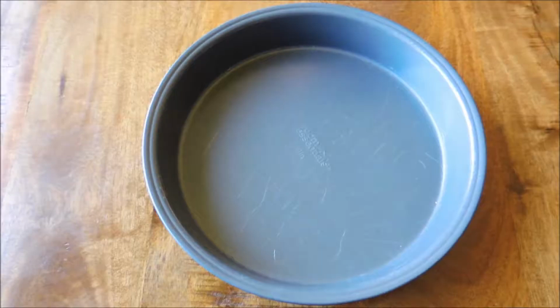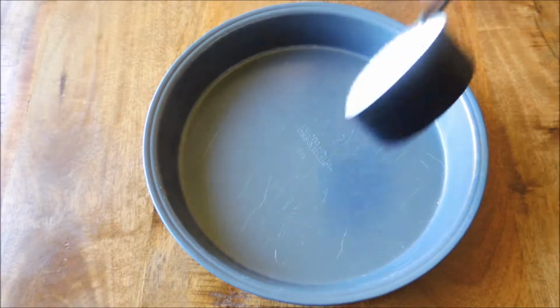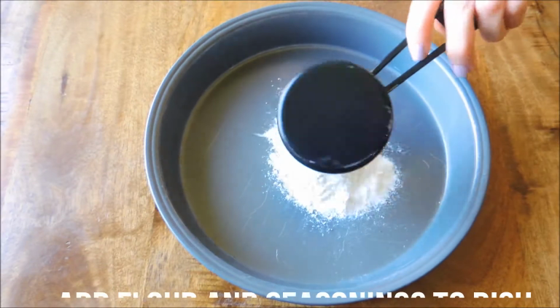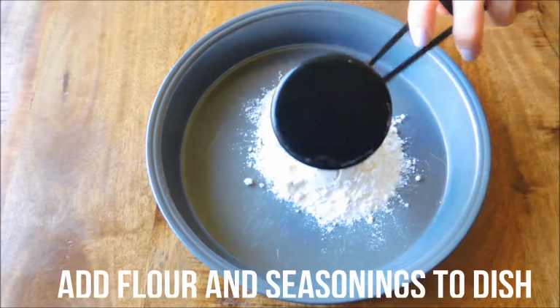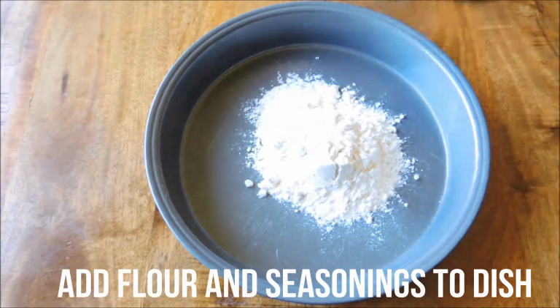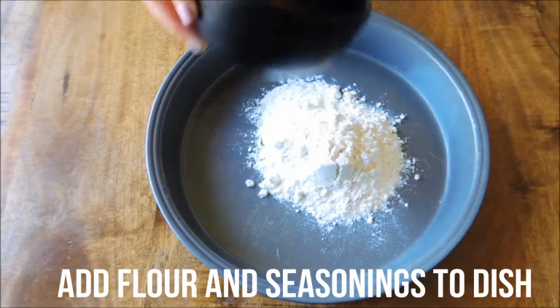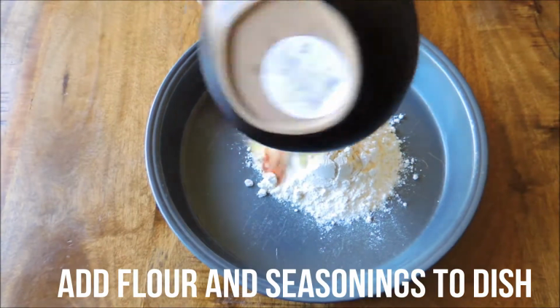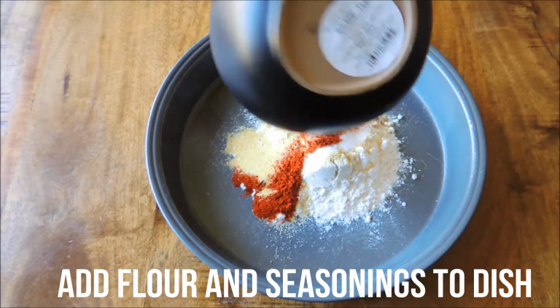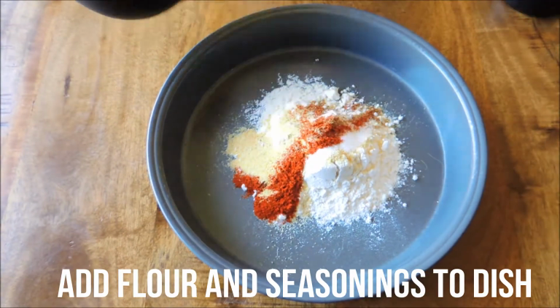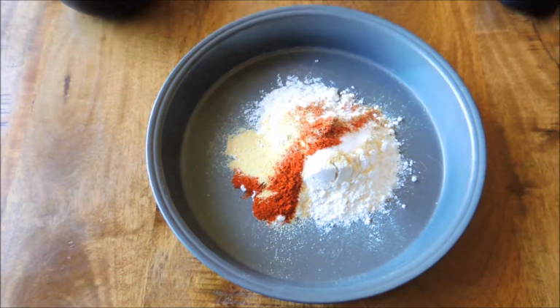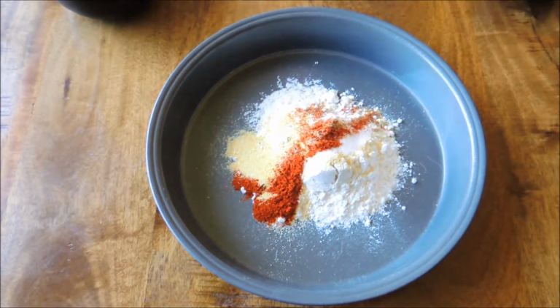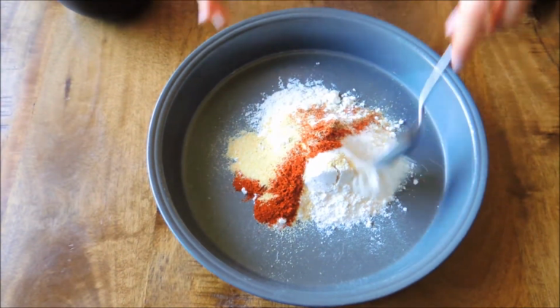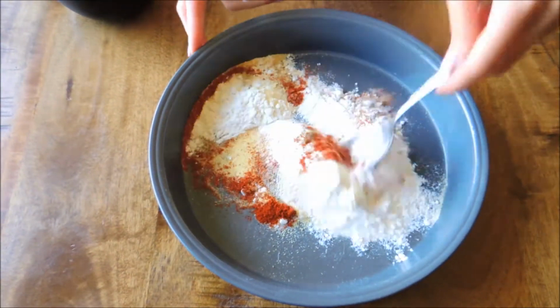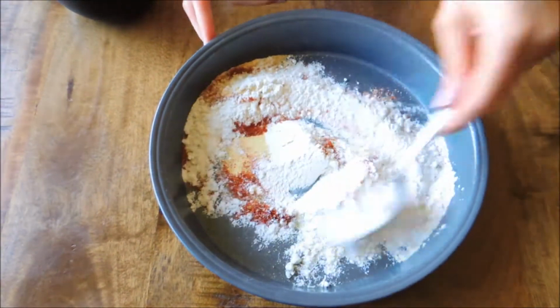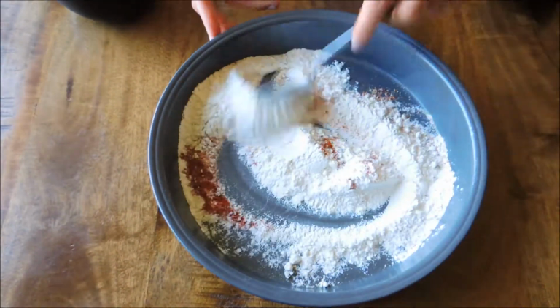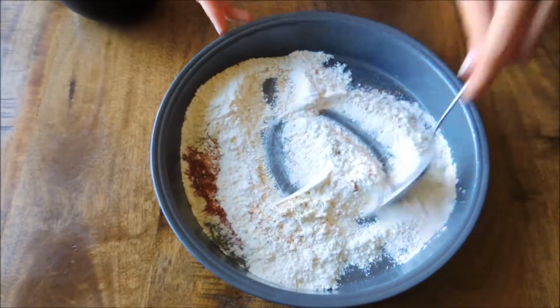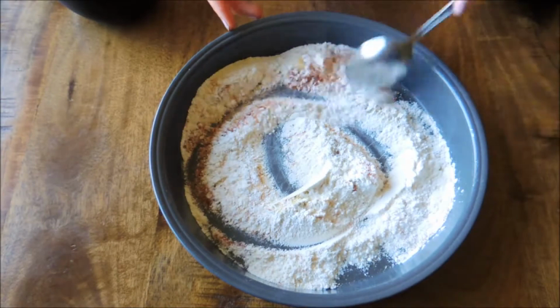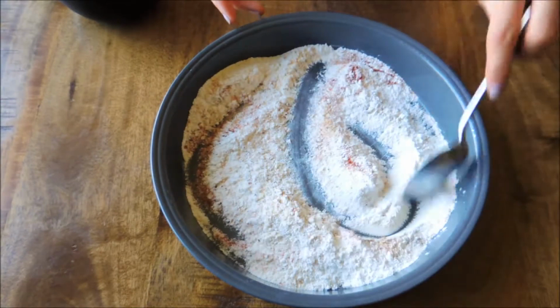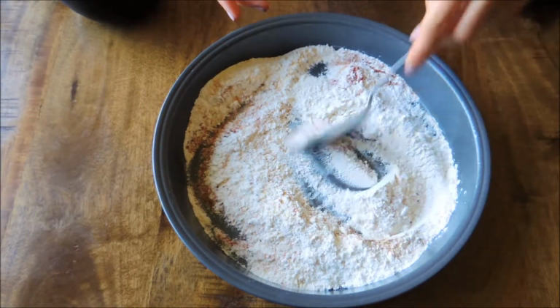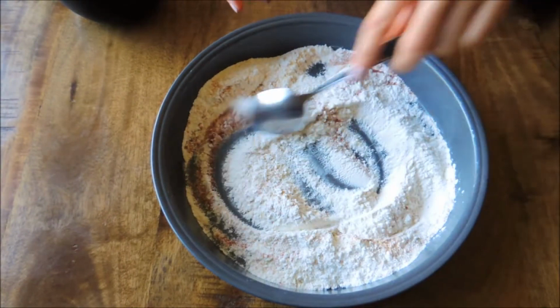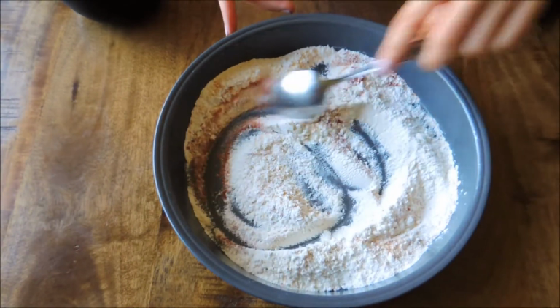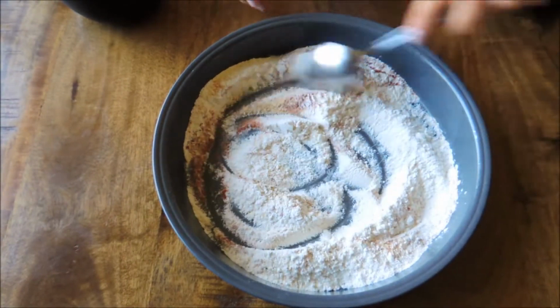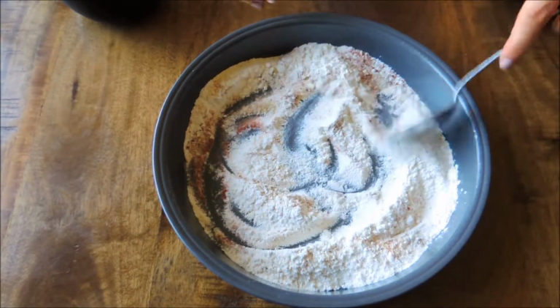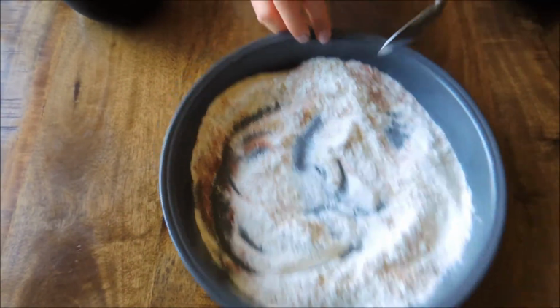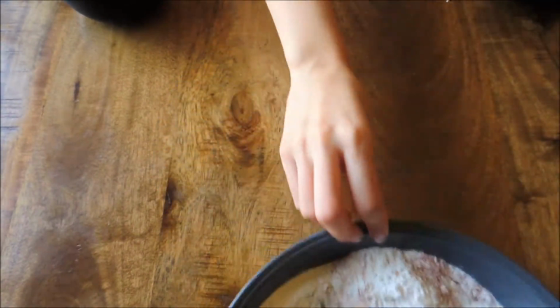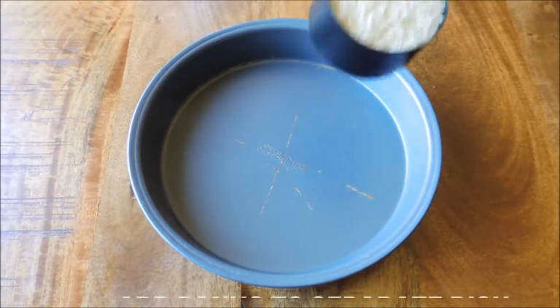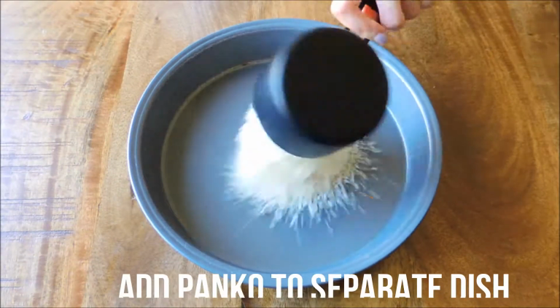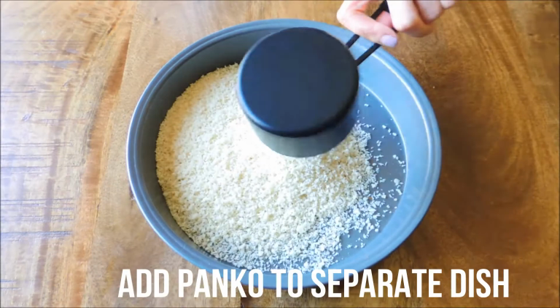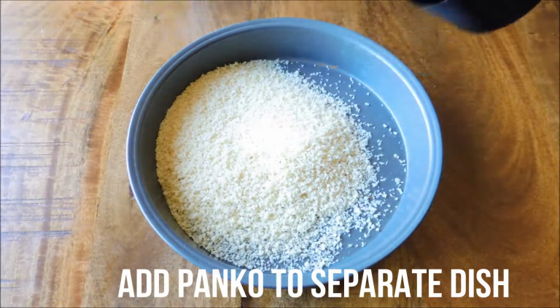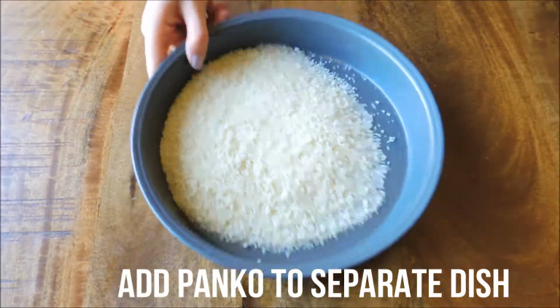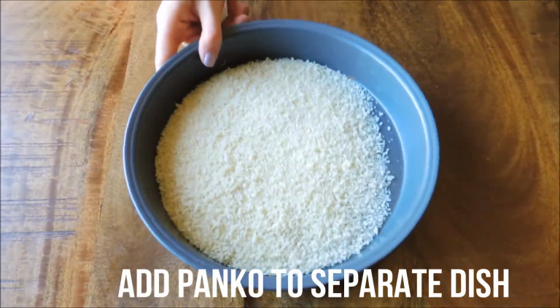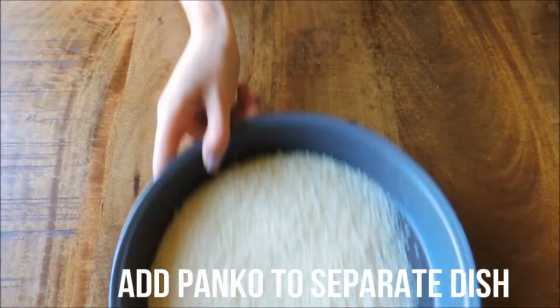In a shallow dish, add your flour and your seasonings and mix to combine. Once everything is well incorporated and the seasonings are dispersed, set that aside. Then add your panko breadcrumbs to another dish and set aside.